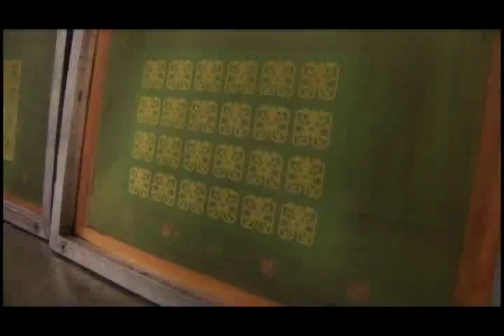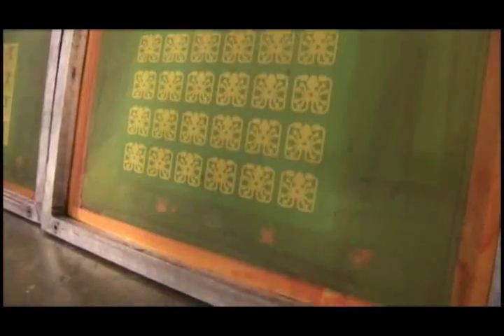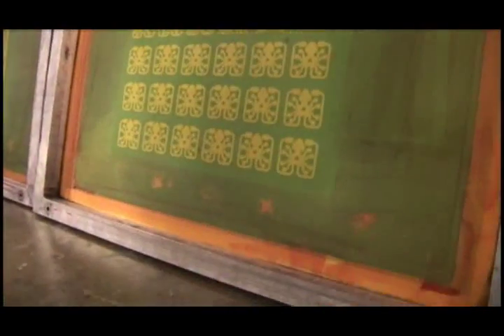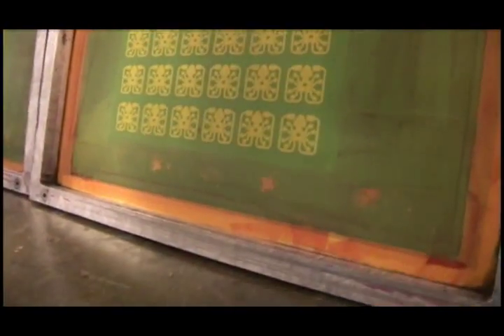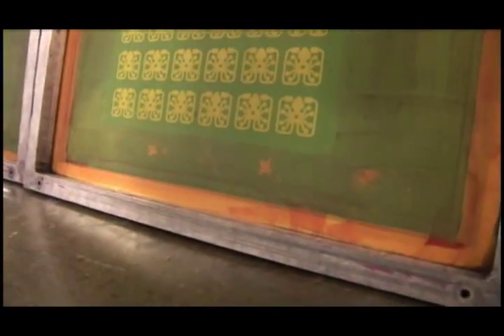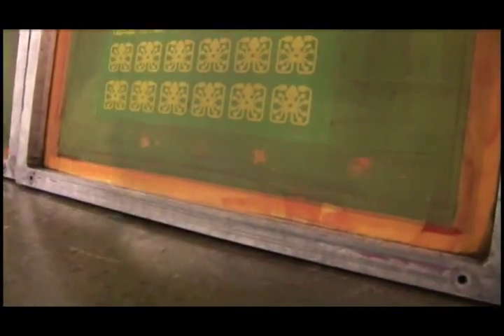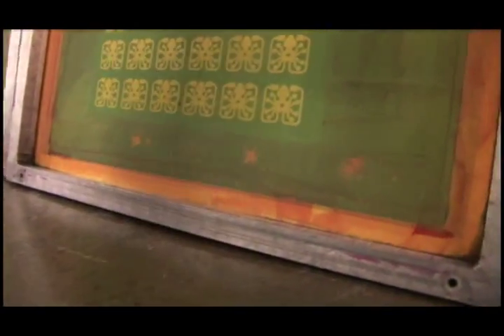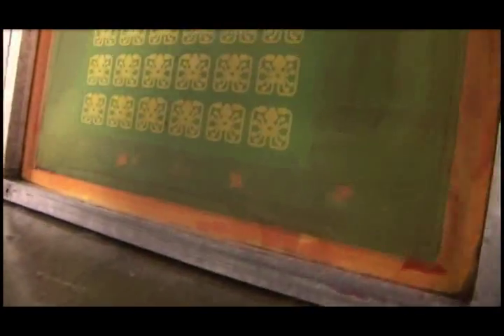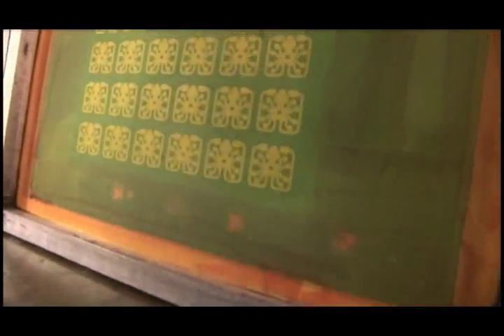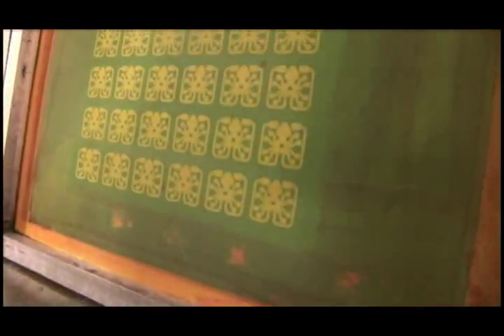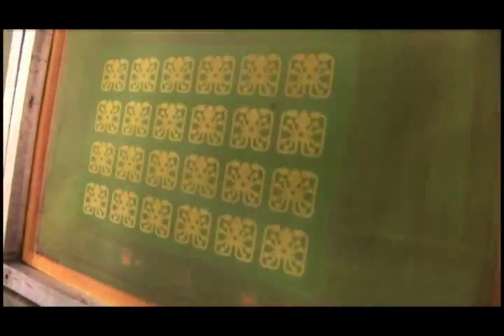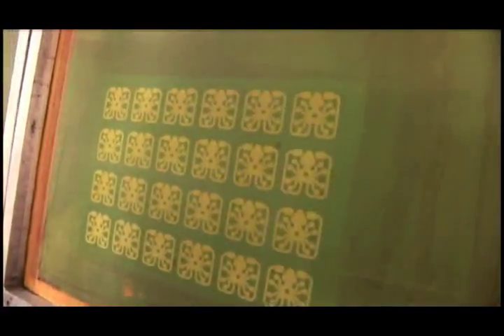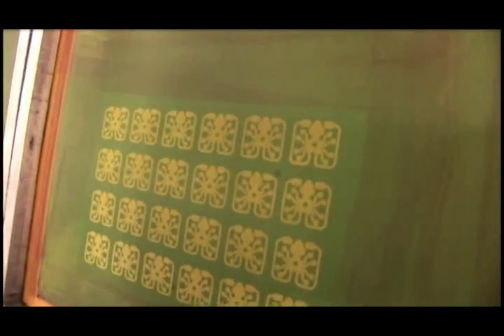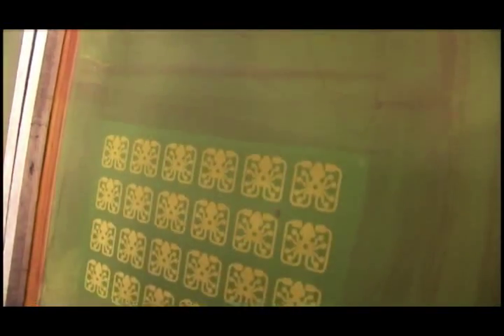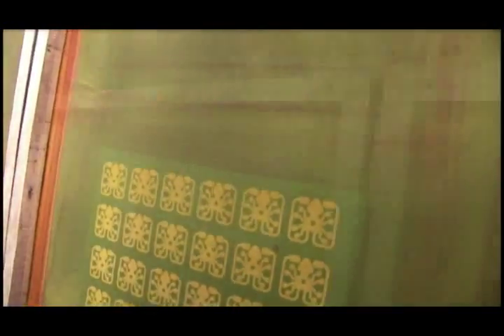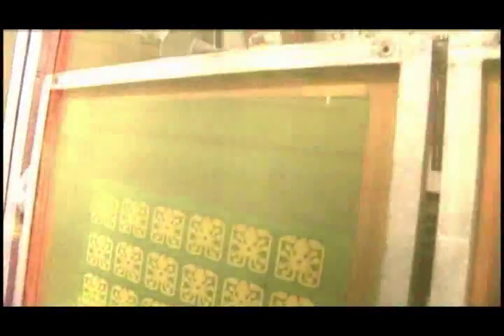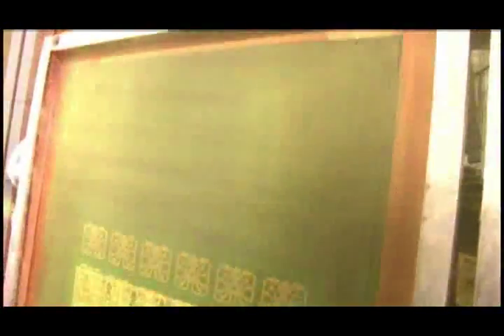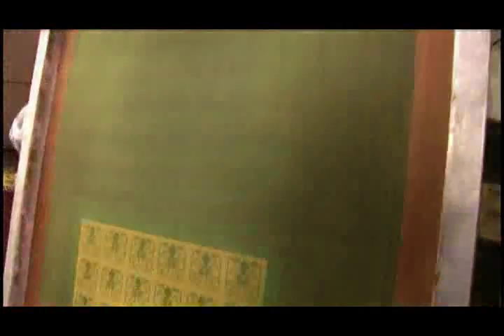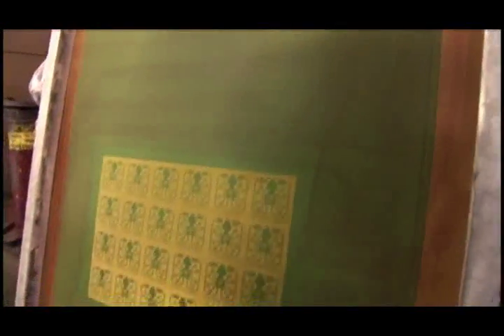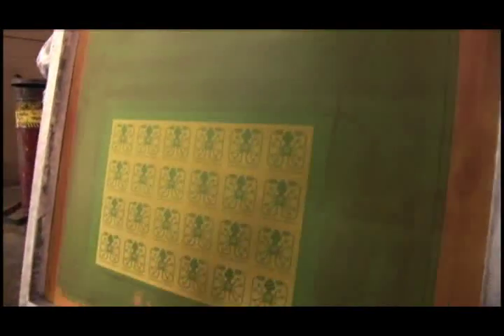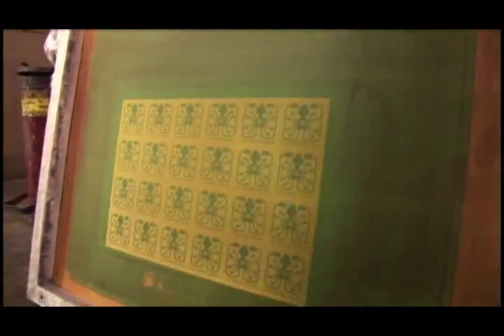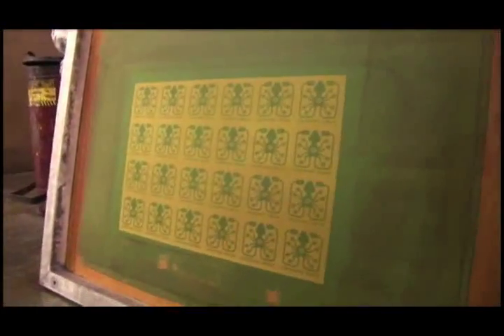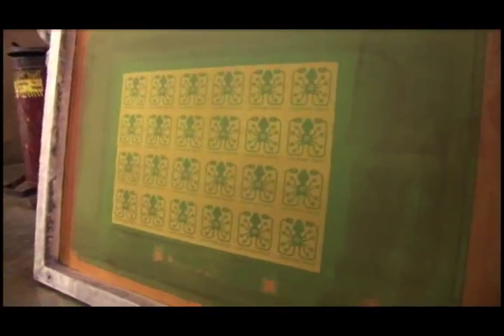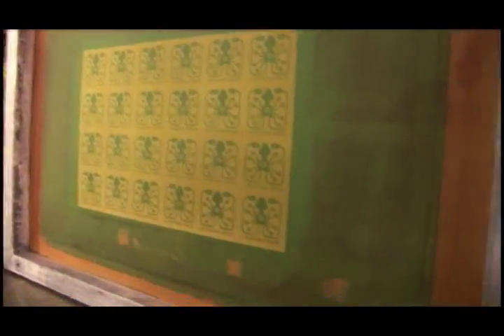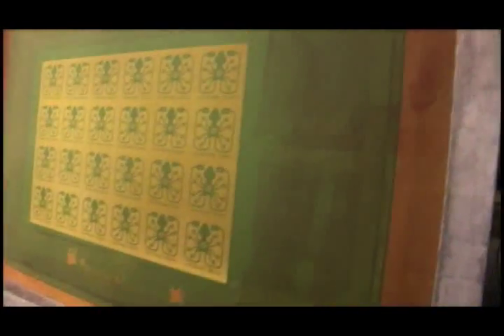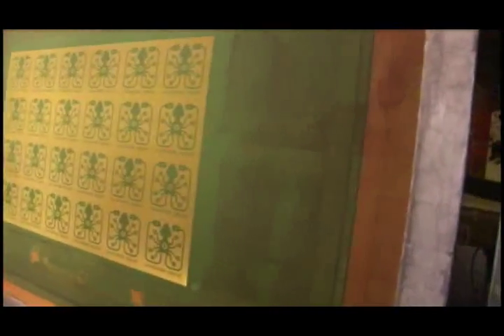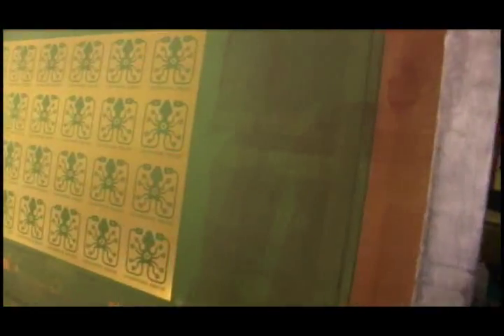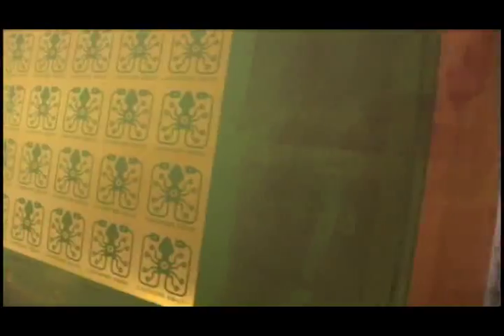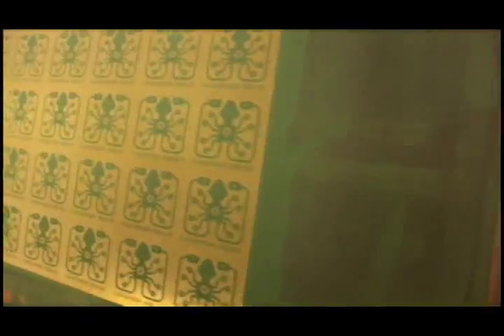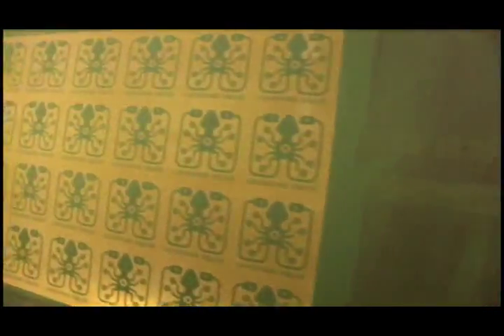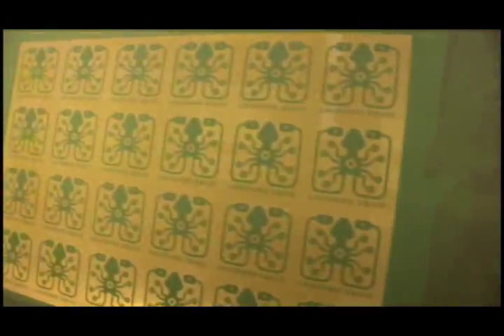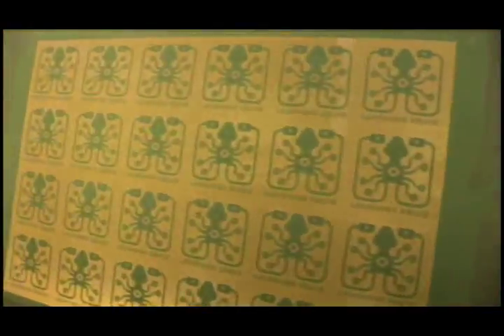Two screens mounted on a rigid frame are created — one for the green impression and one for the black impression. The yellow areas are where the ink will pass through the screen.